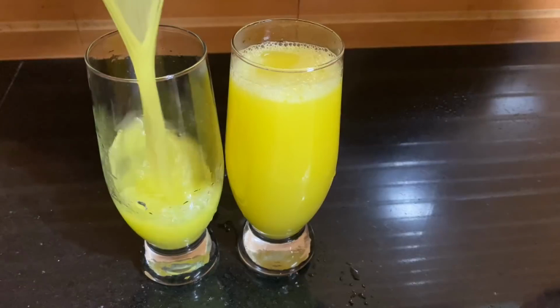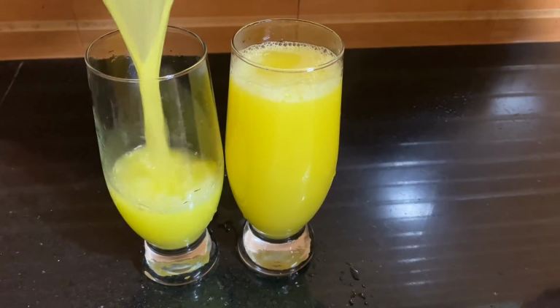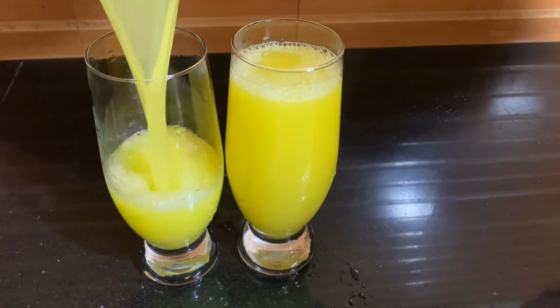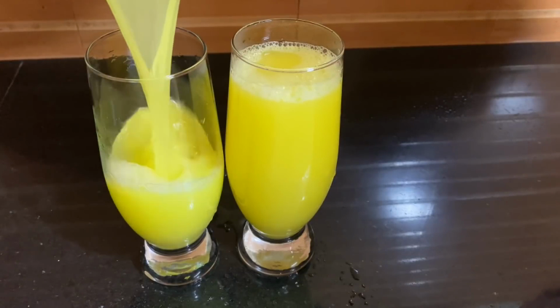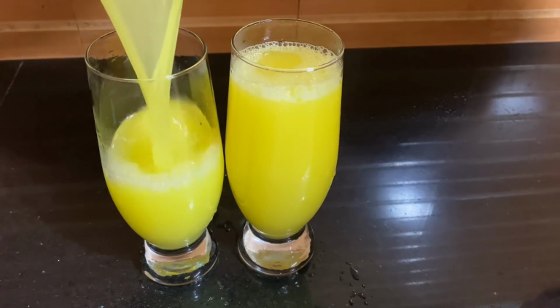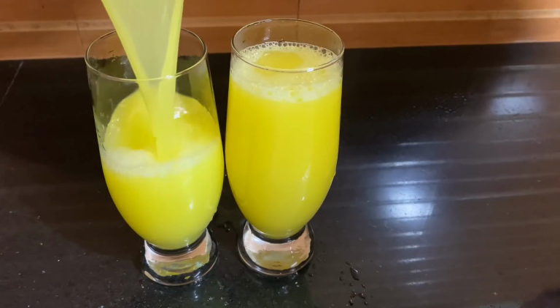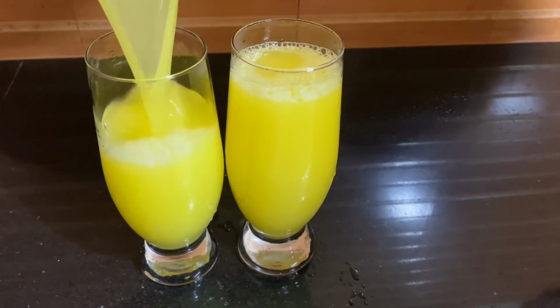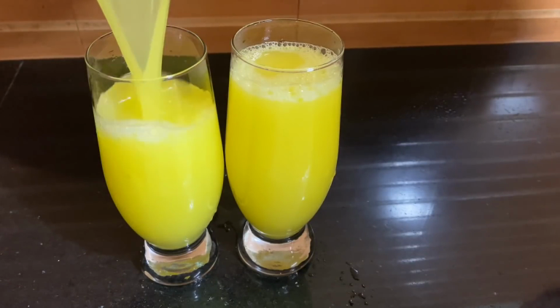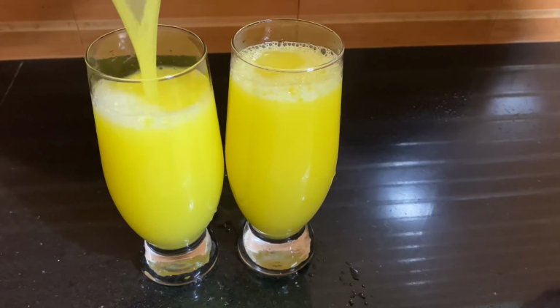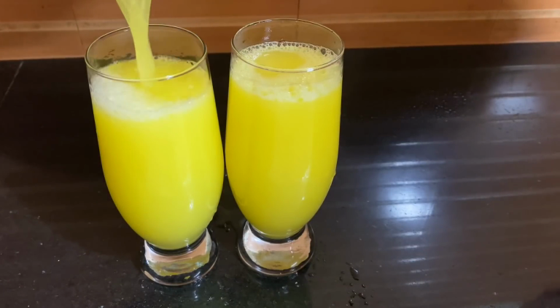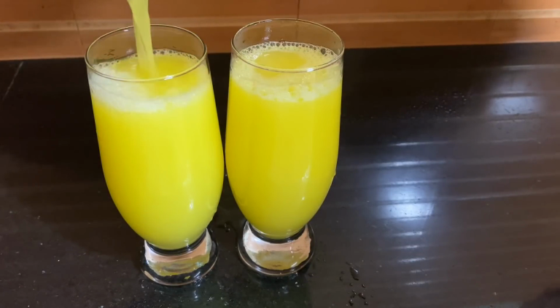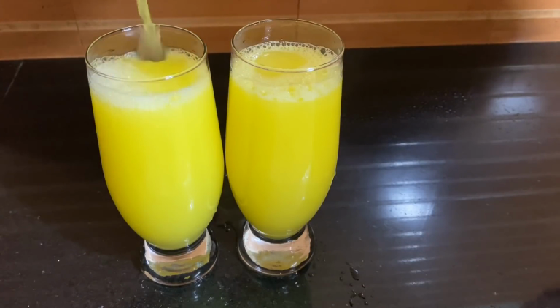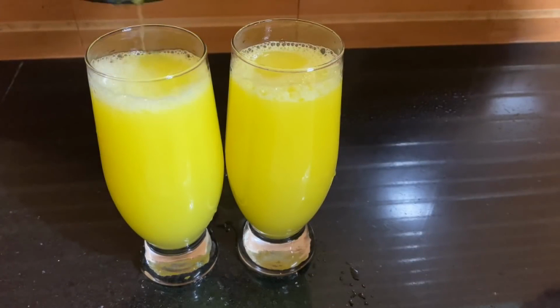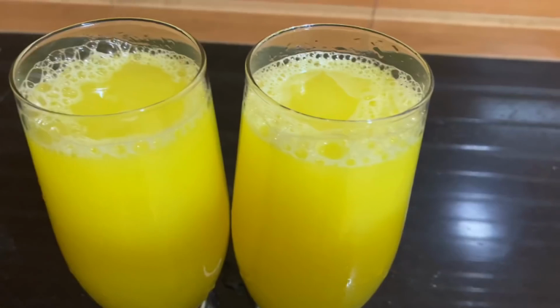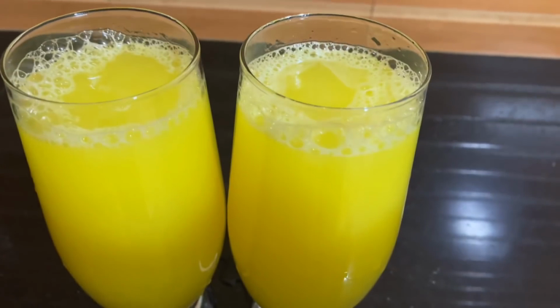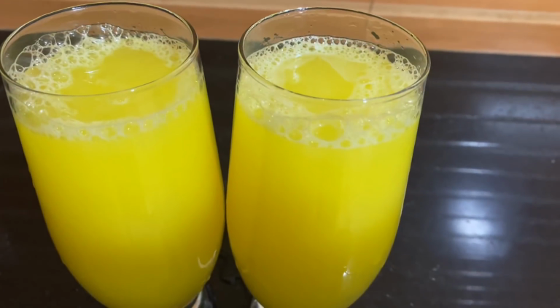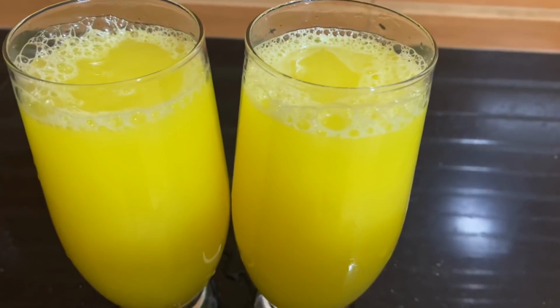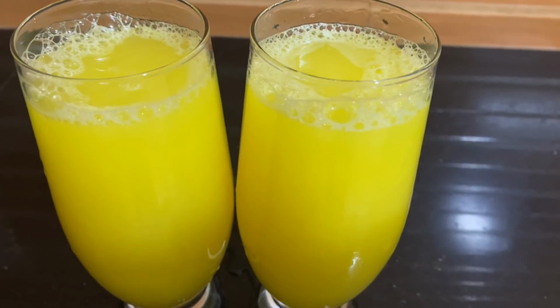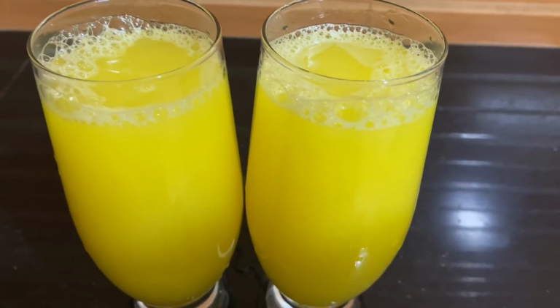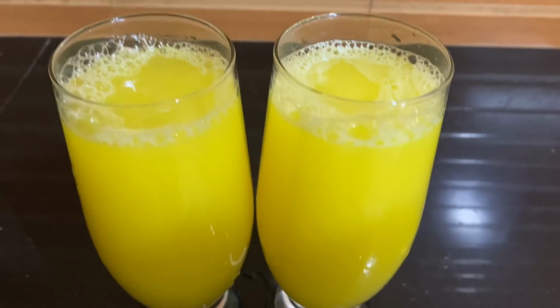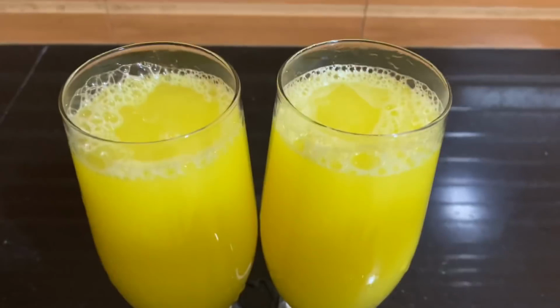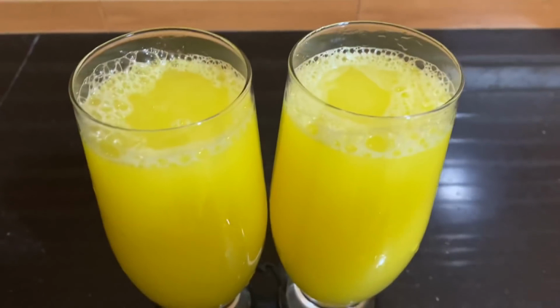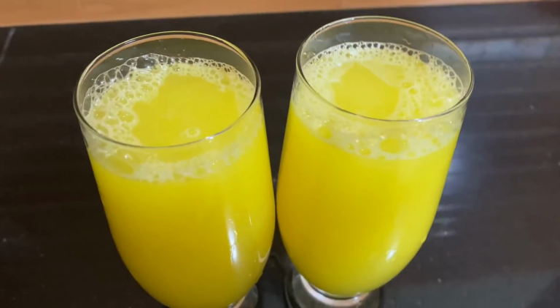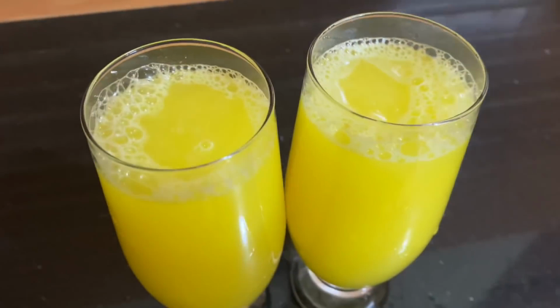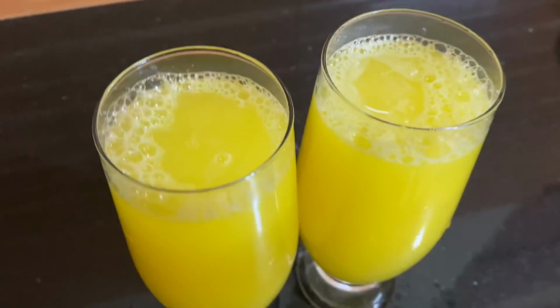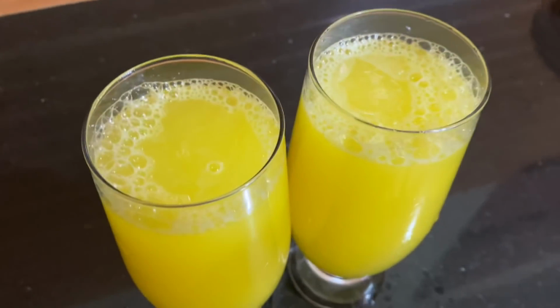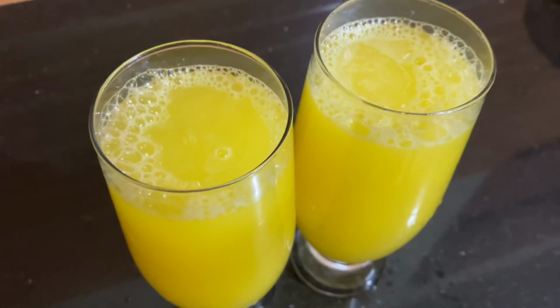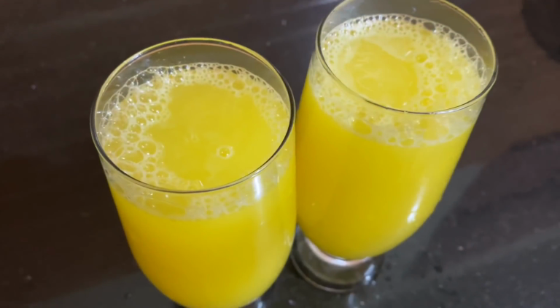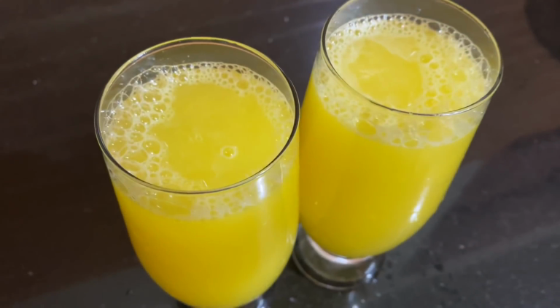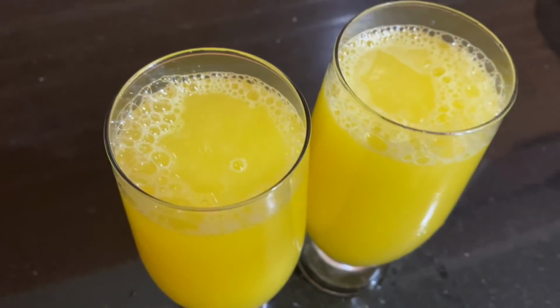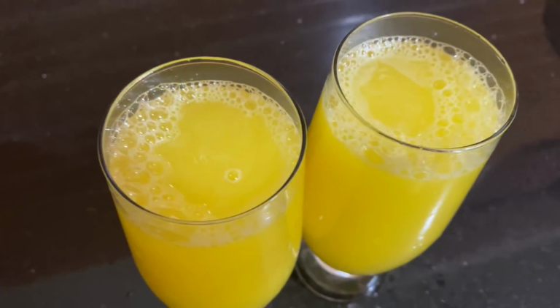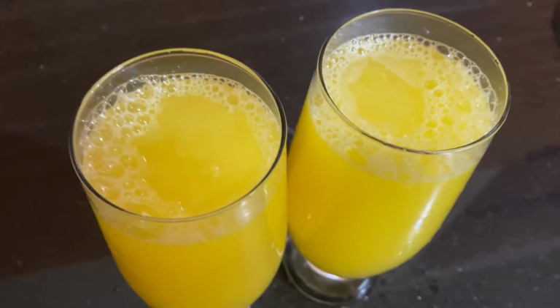This recipe is a special lime. It's a good taste and color.